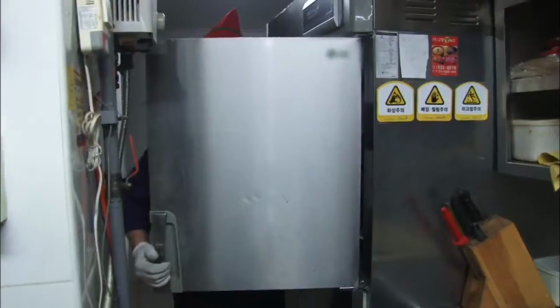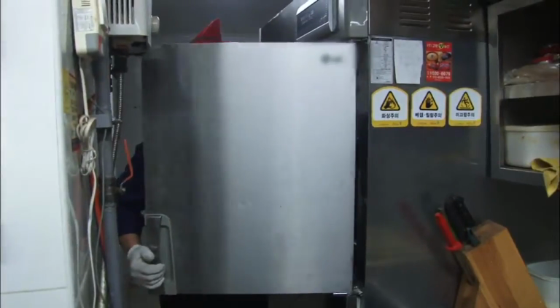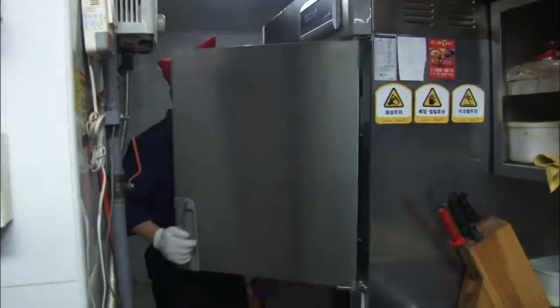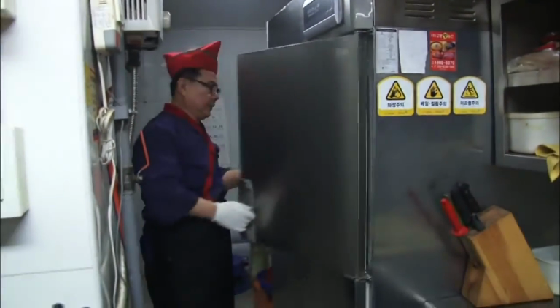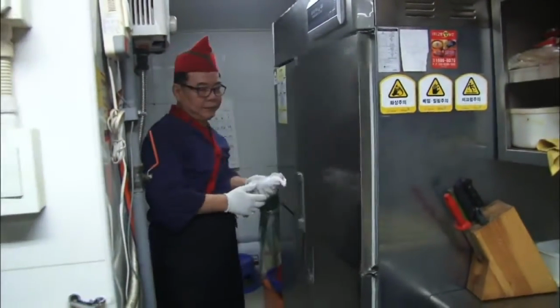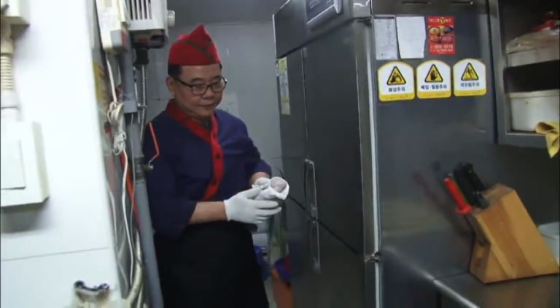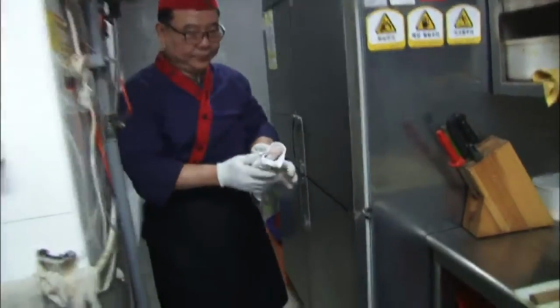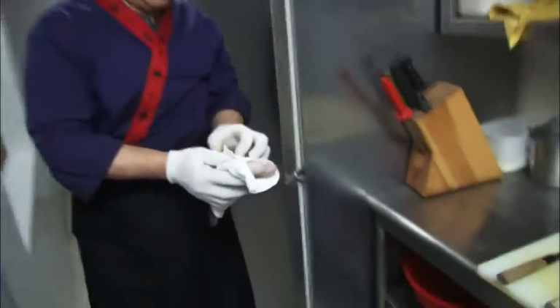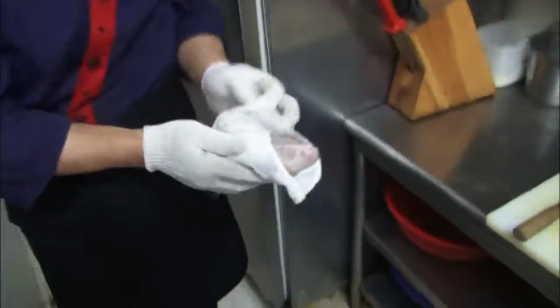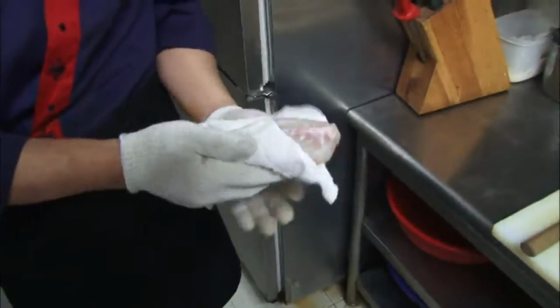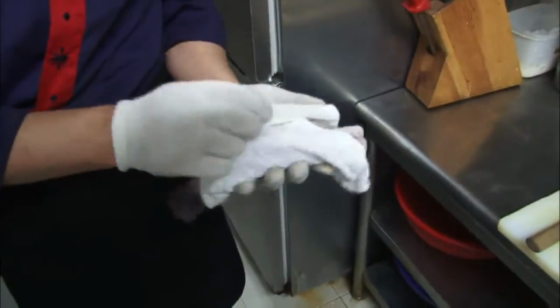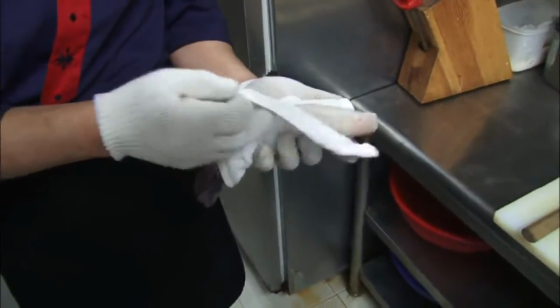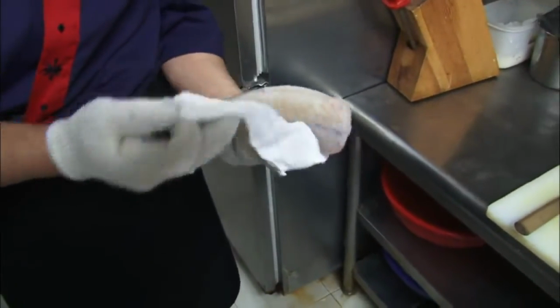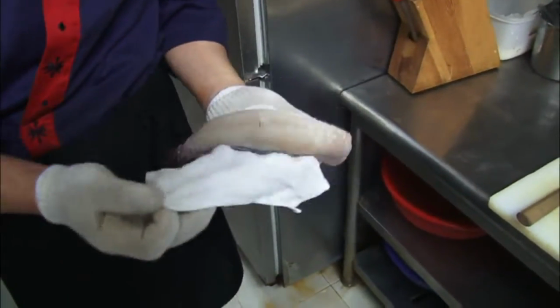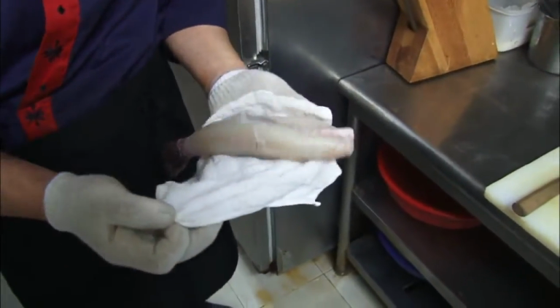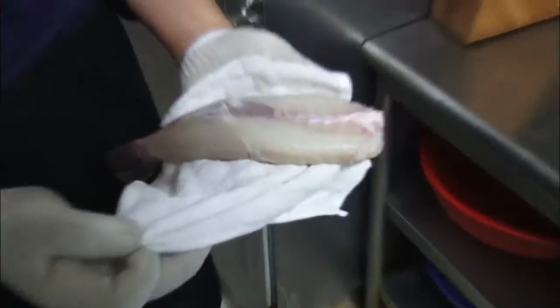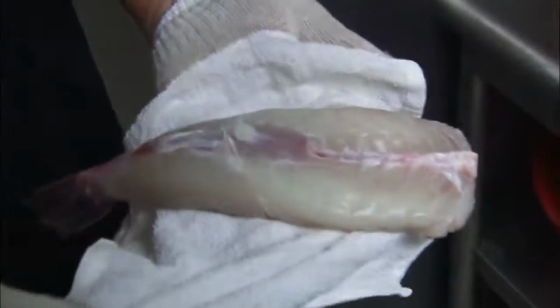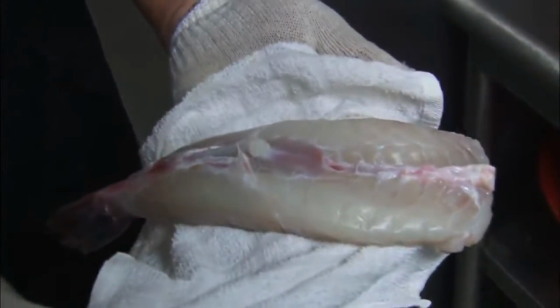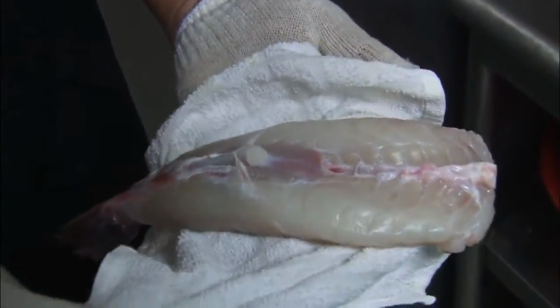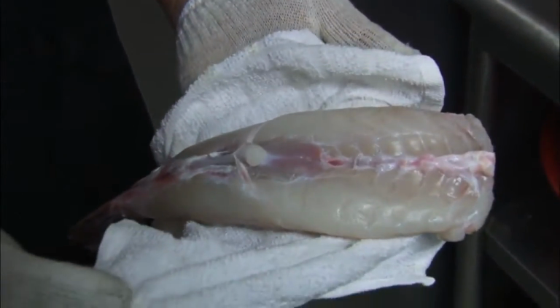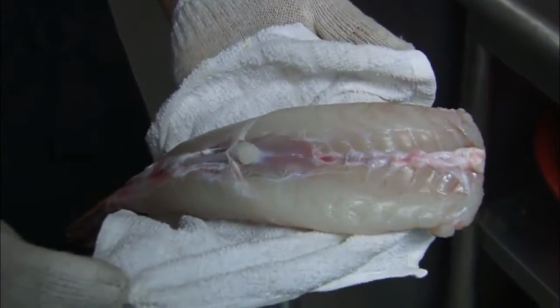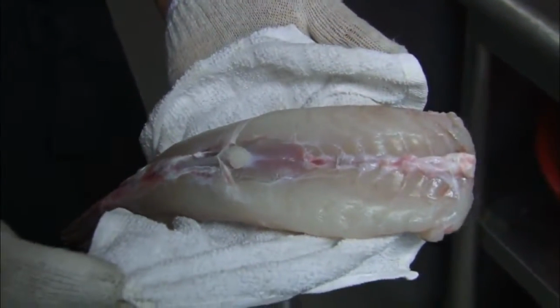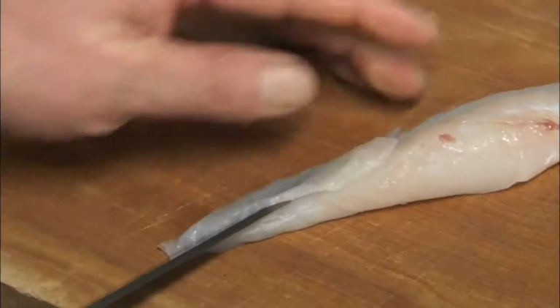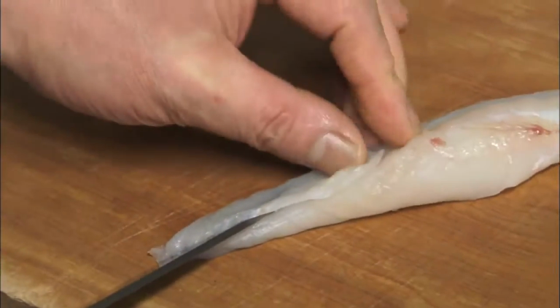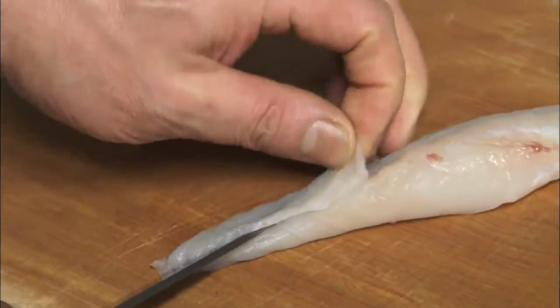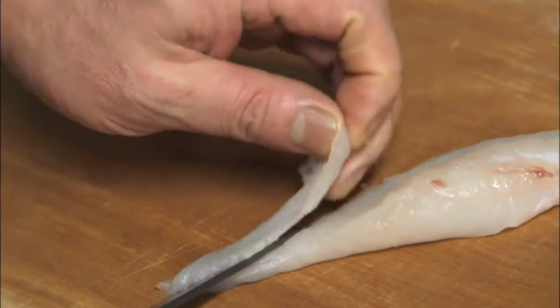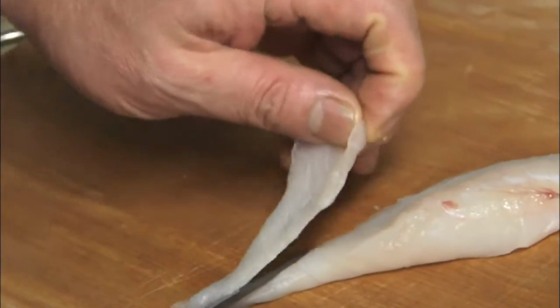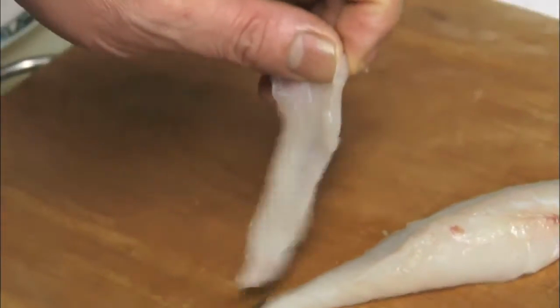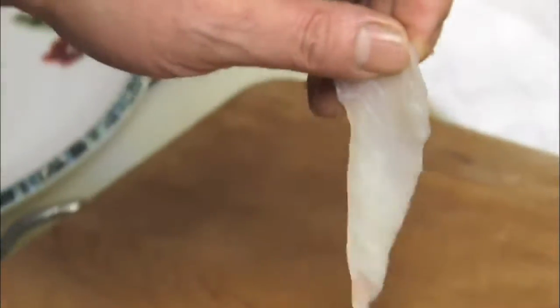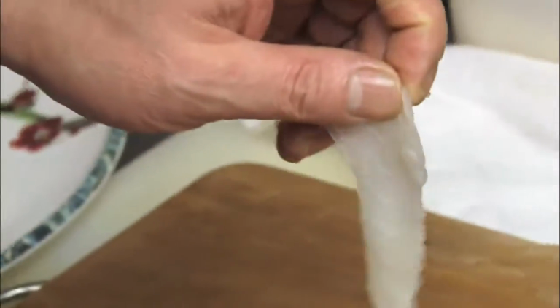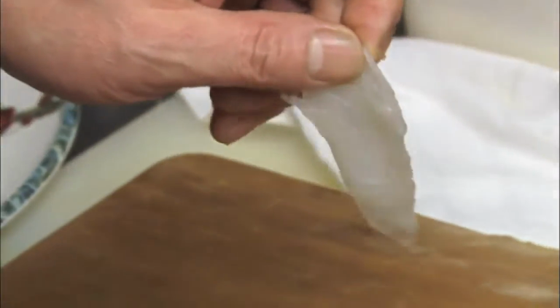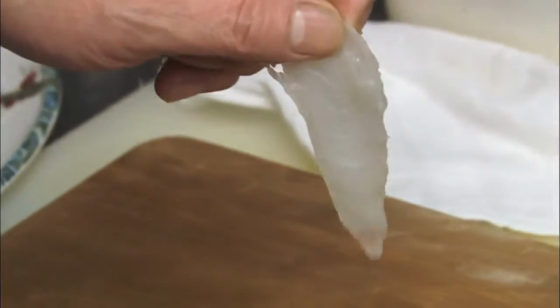That's why puffer fish must only be trimmed and cooked by trained professionals. Once the venom is removed, the puffer fish is left to ferment in a refrigerator for three hours before it's sliced thinly. The slices must be thin enough so that you can see through them.